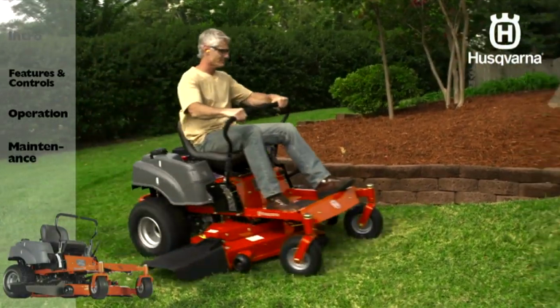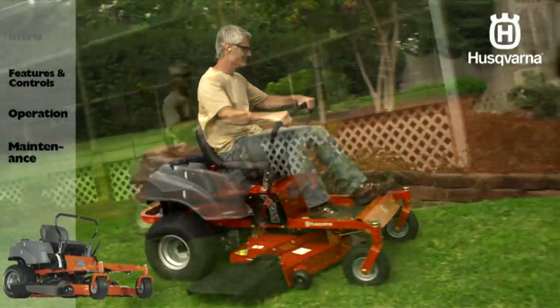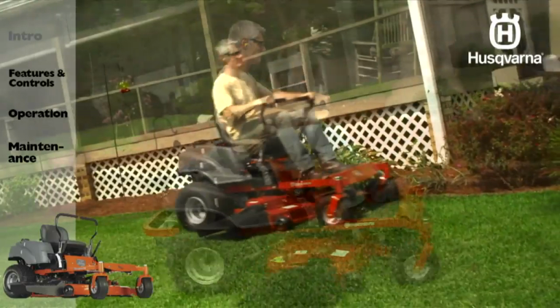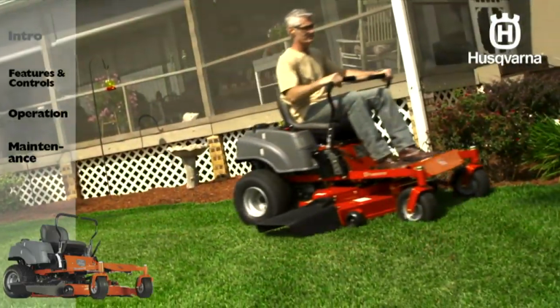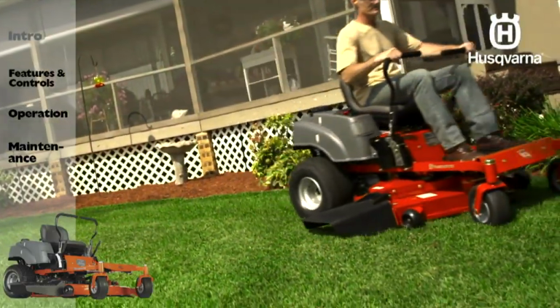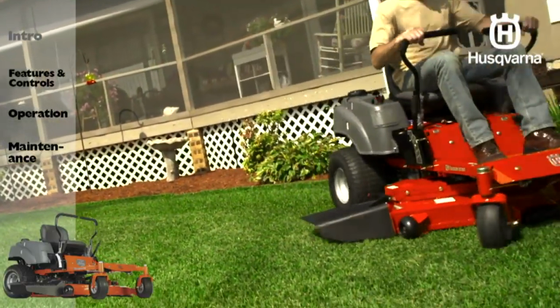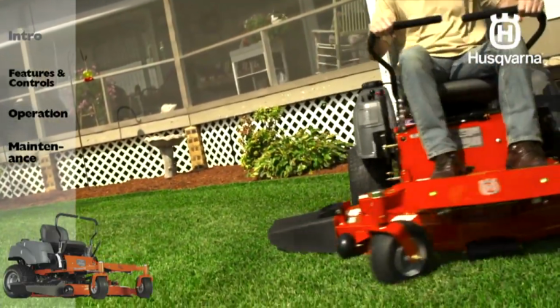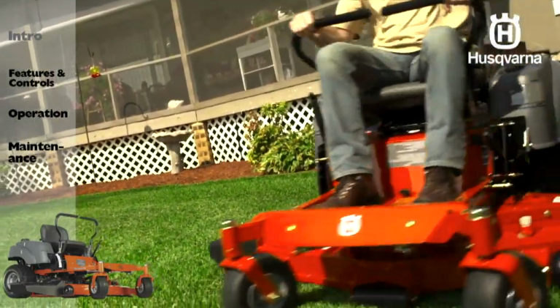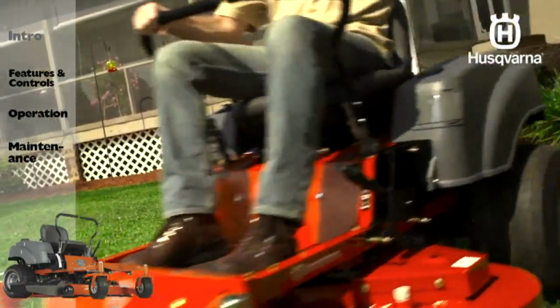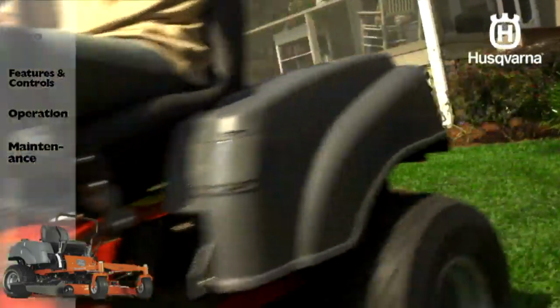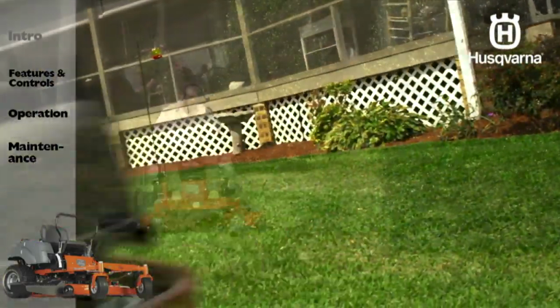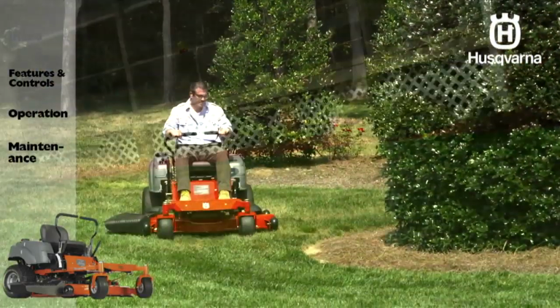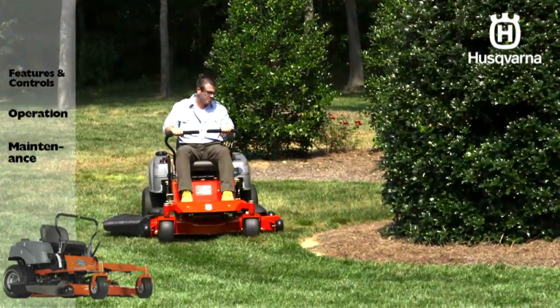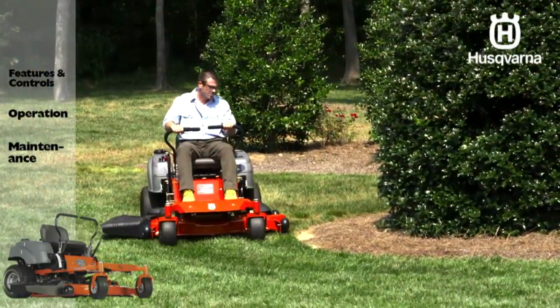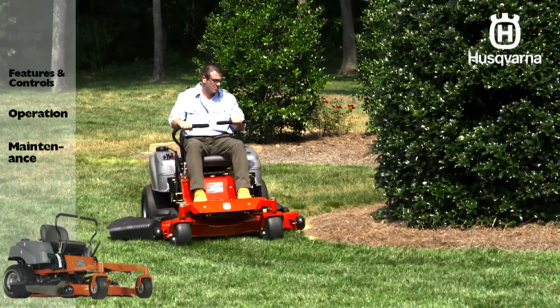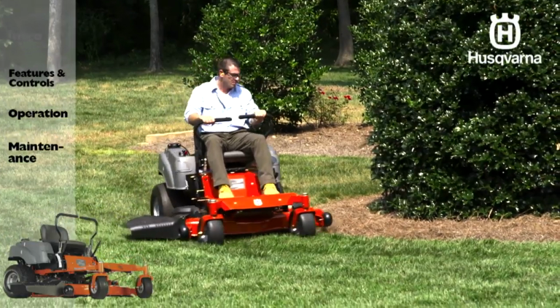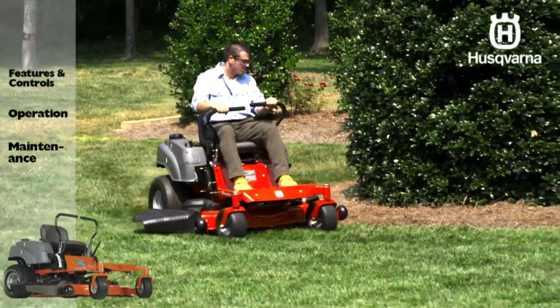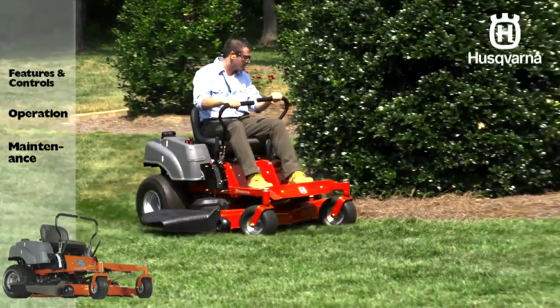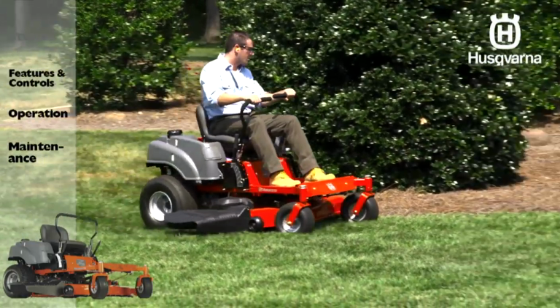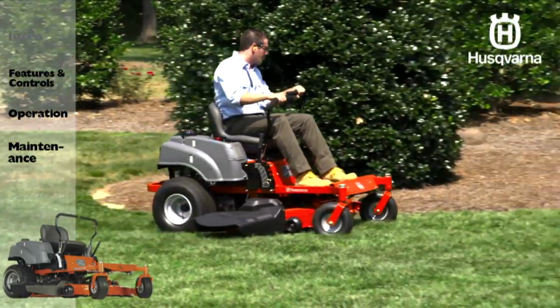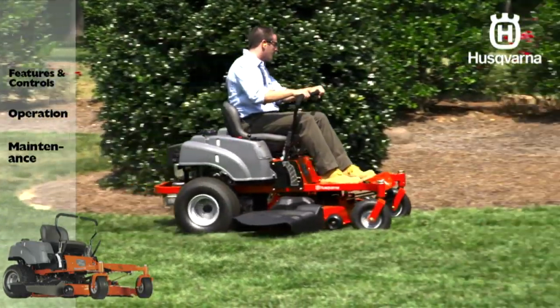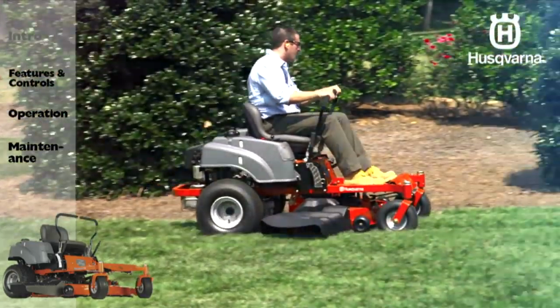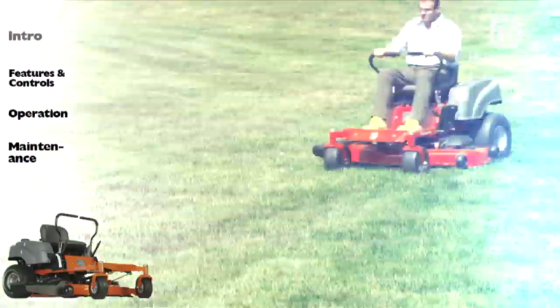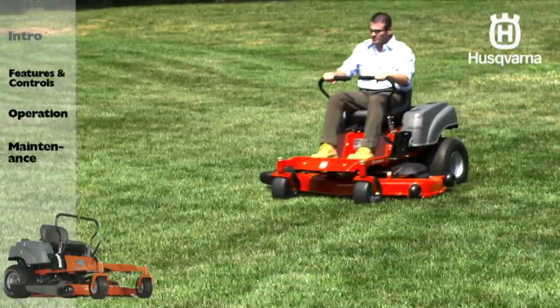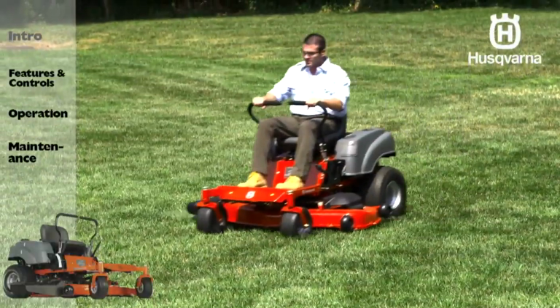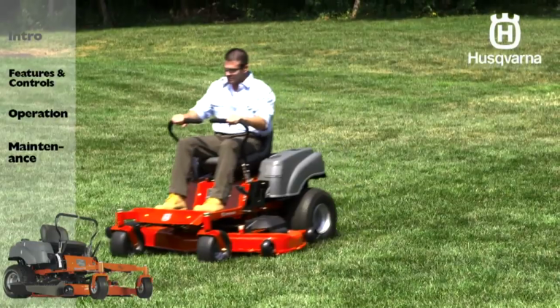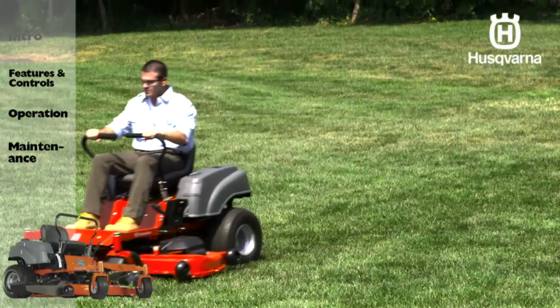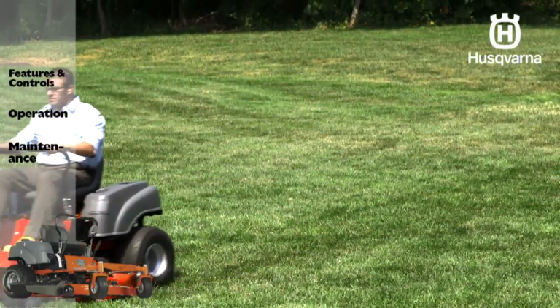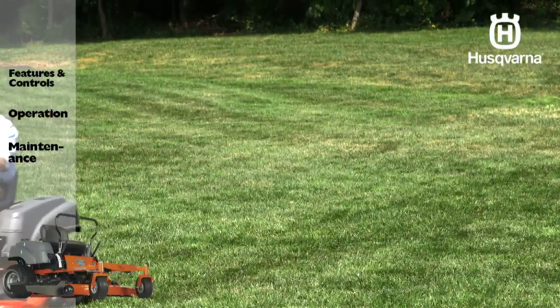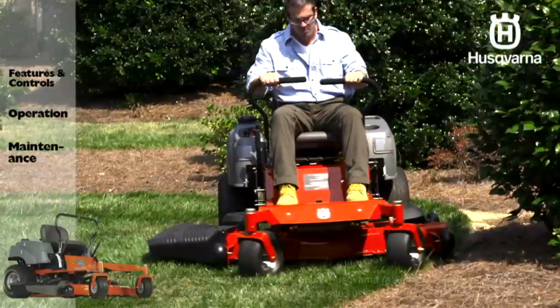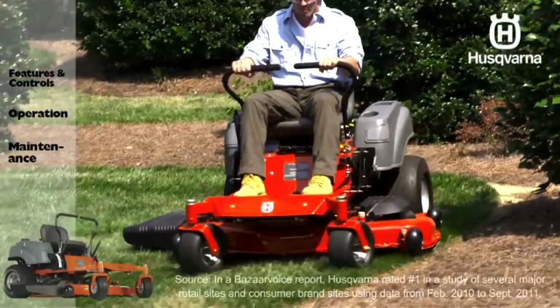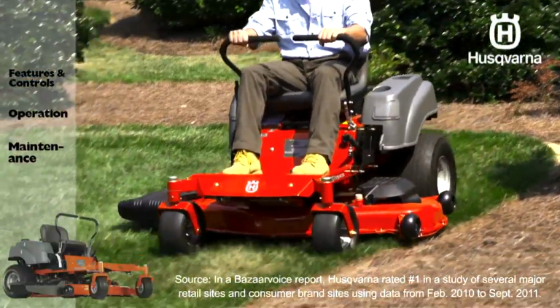Husqvarna zero-turn mowers let homeowners mow like a pro. With a compact design, high-capacity cutting decks, powerful engines, and extreme maneuverability, you can mow the biggest lawns in less time and with great results.